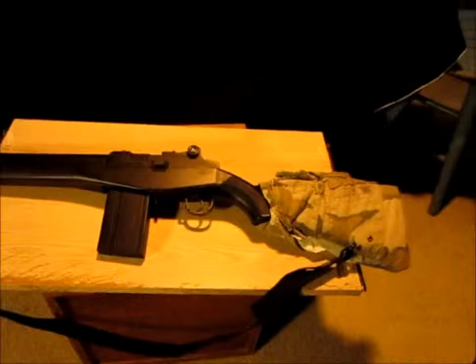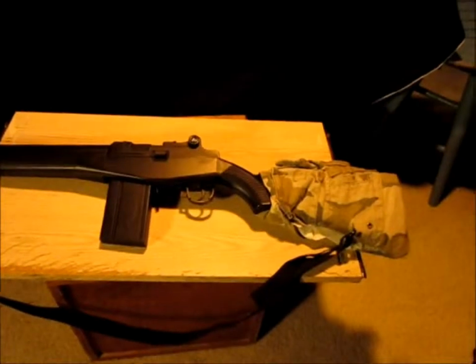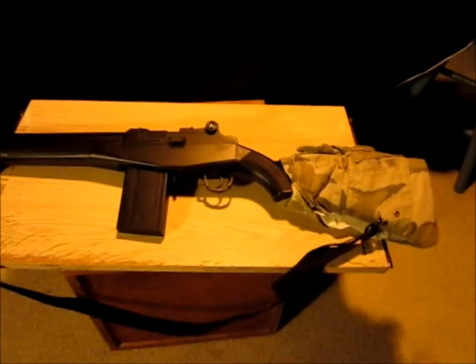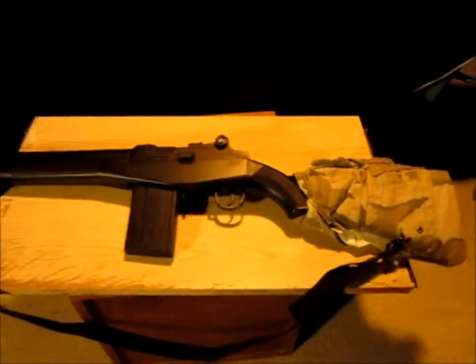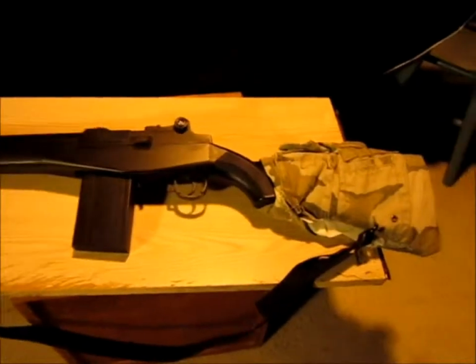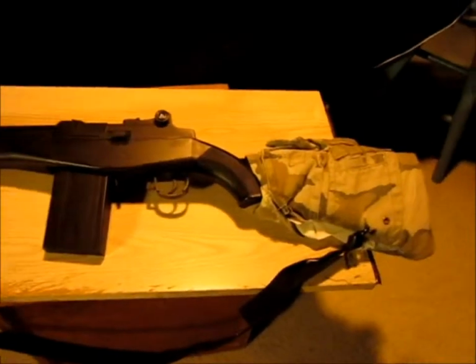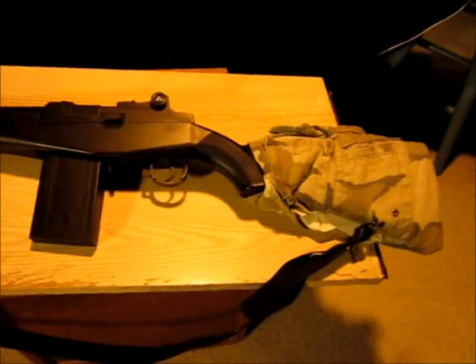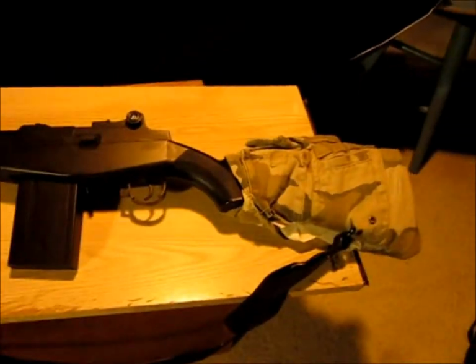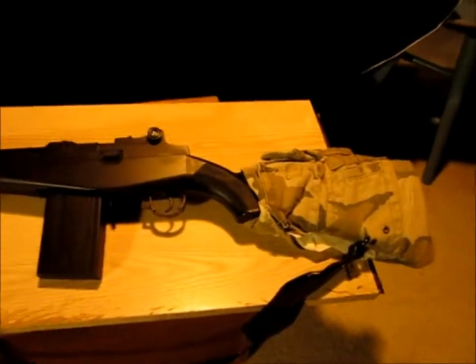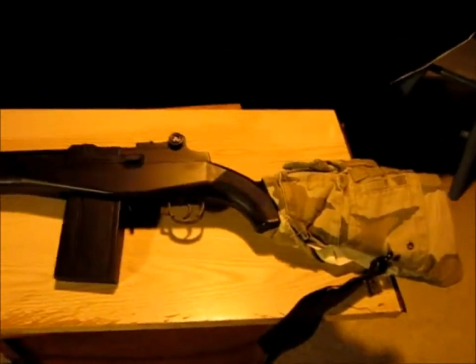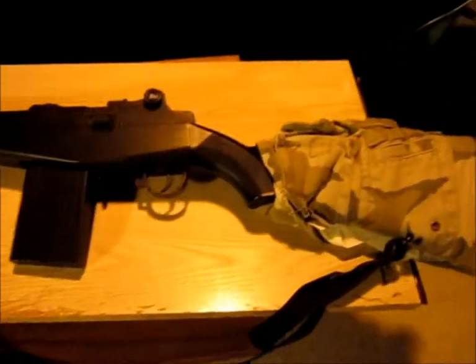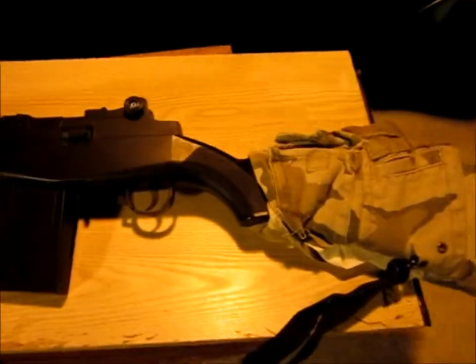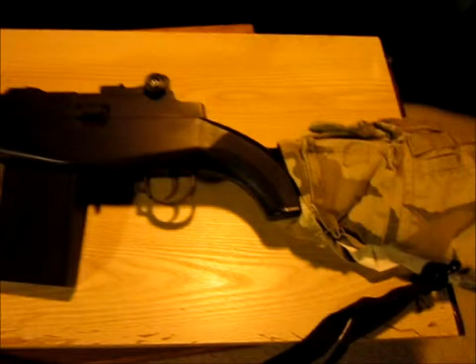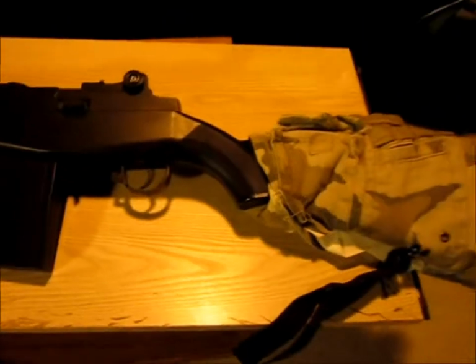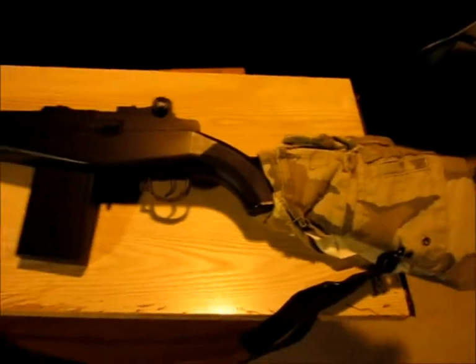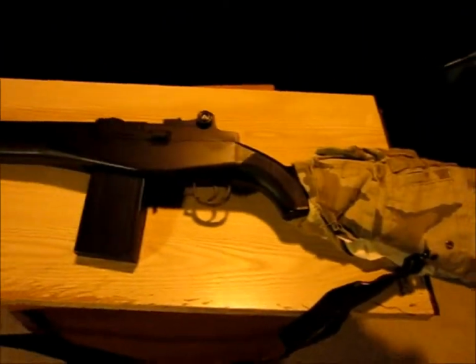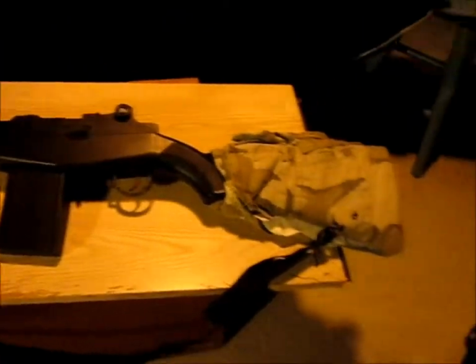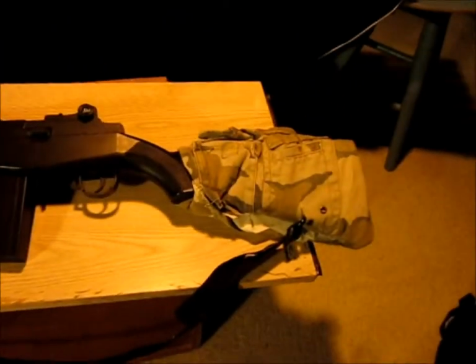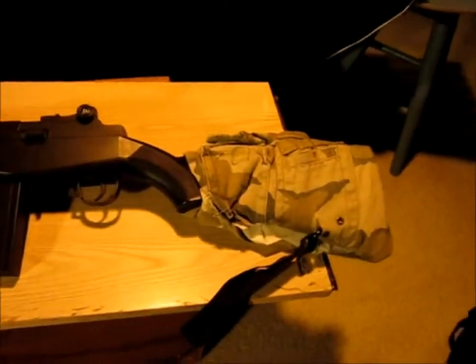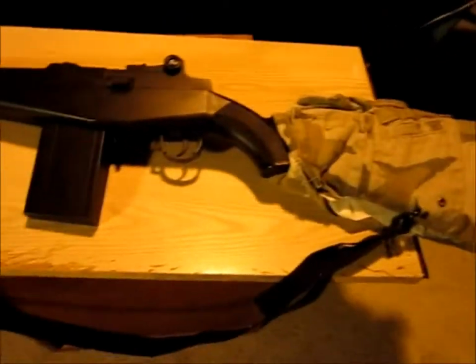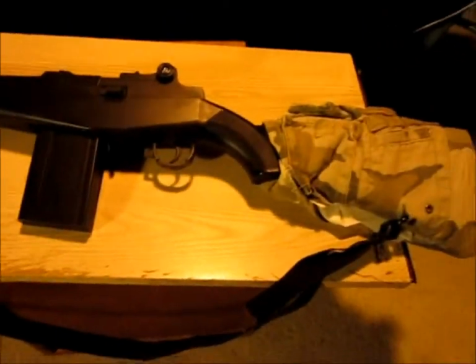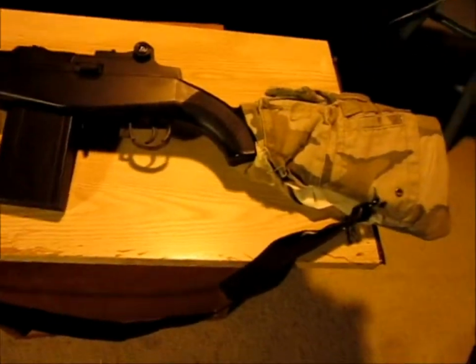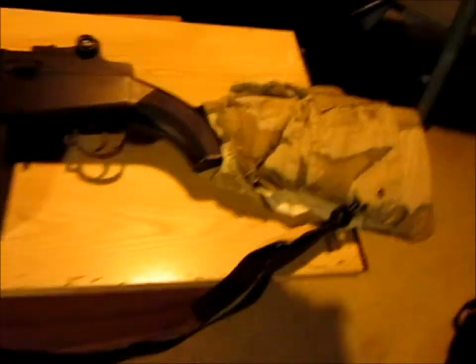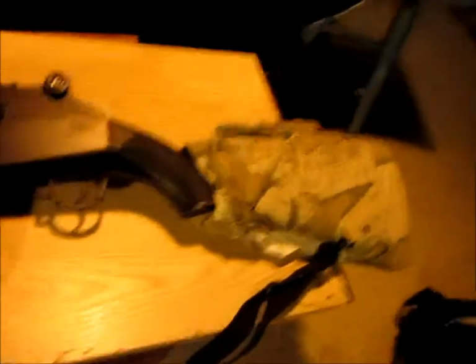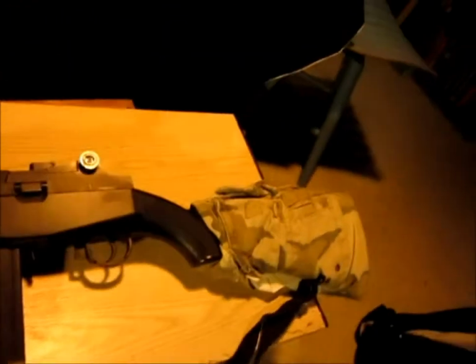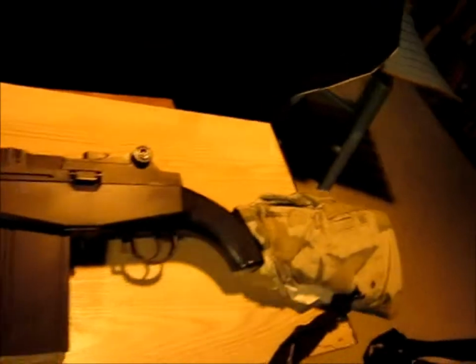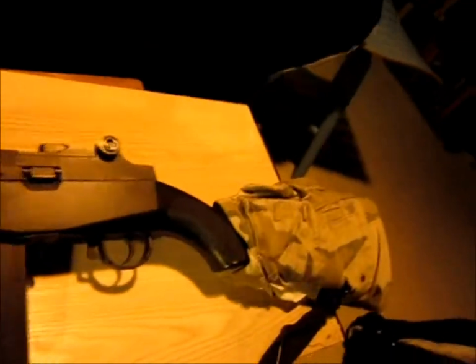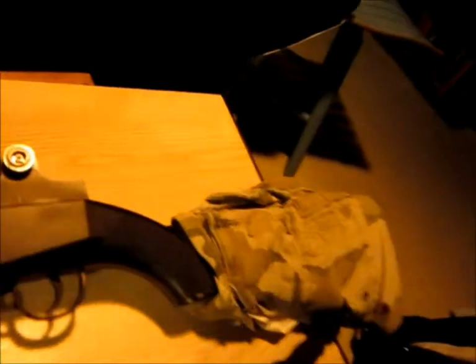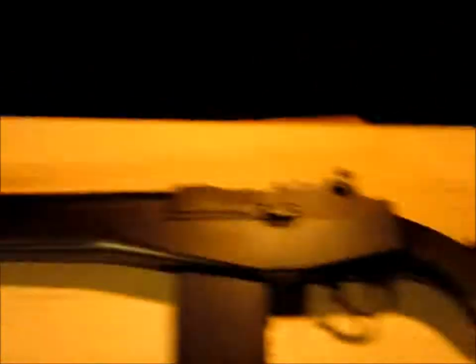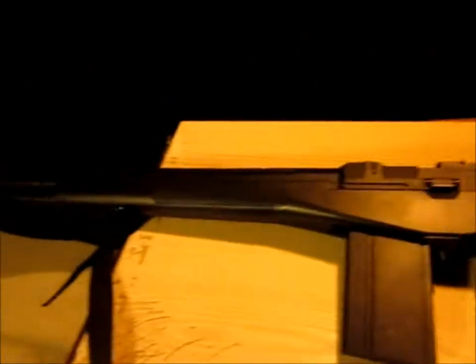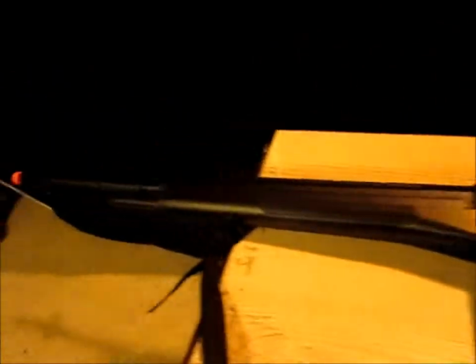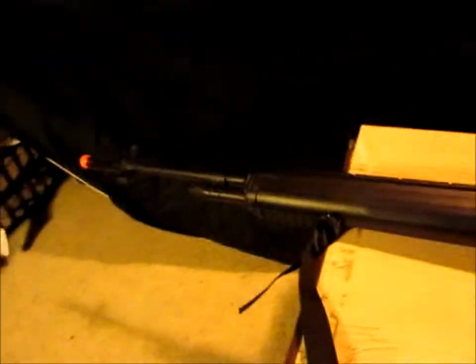Hey guys, I've got a quick video for you. It's a little different from what I normally do with the airsoft forts. This is a little attachment I made by myself — it's custom made. It's for my M14 rifle.